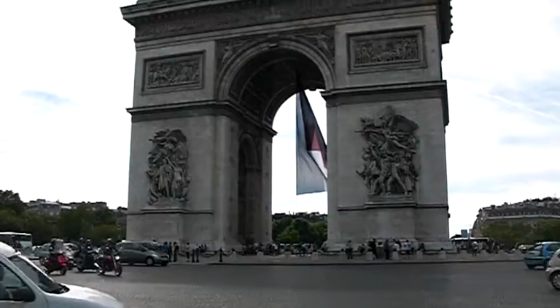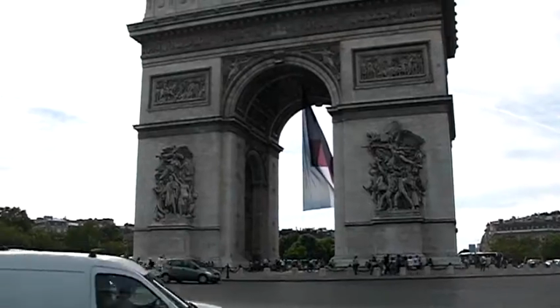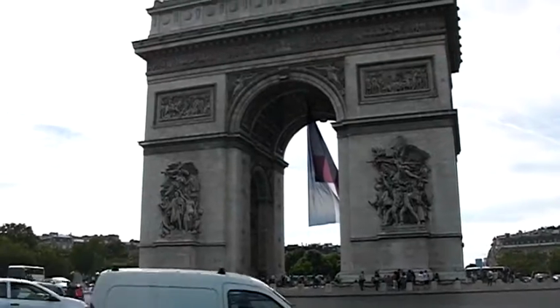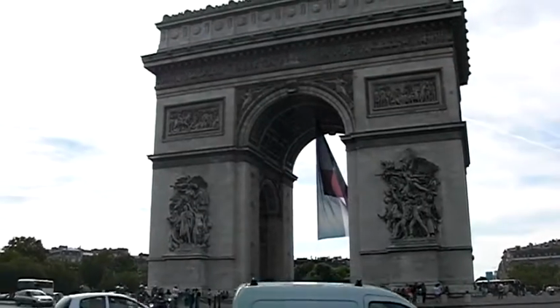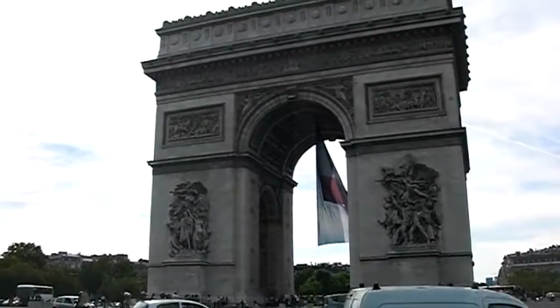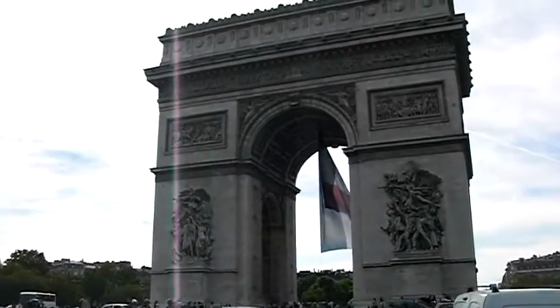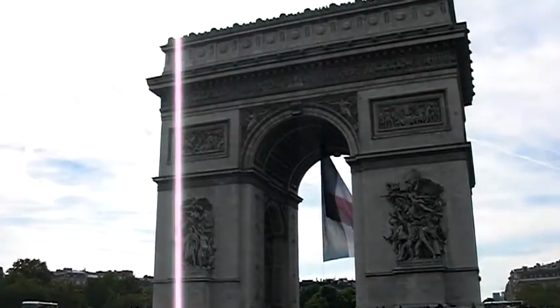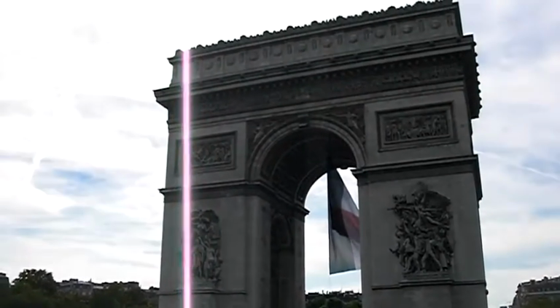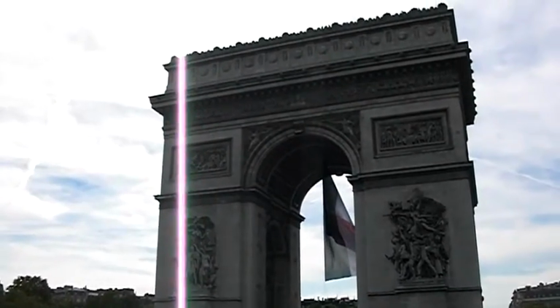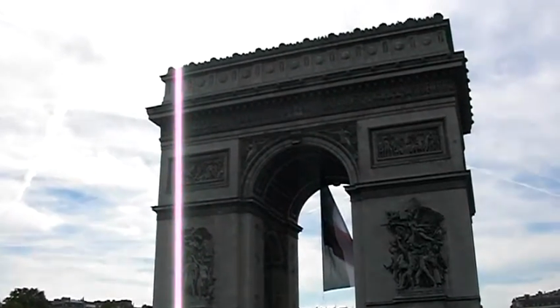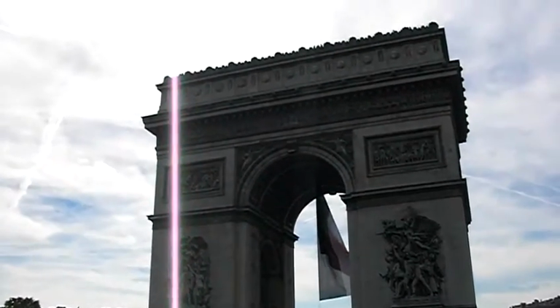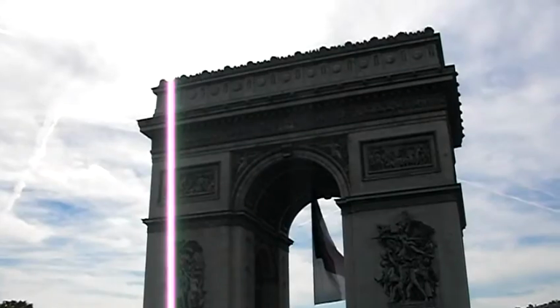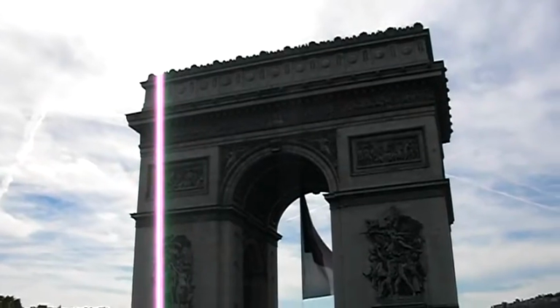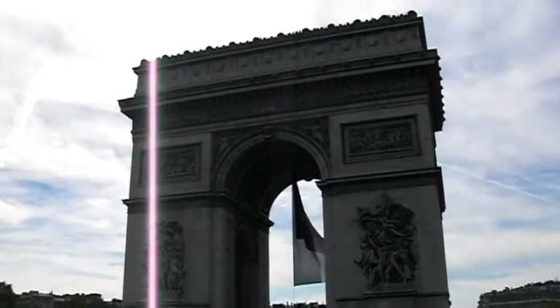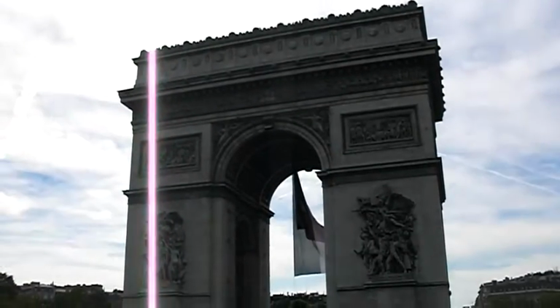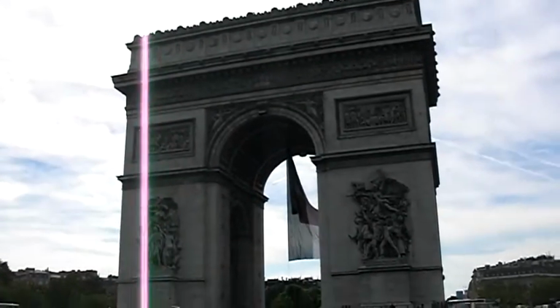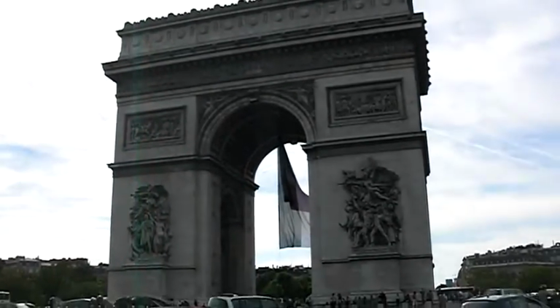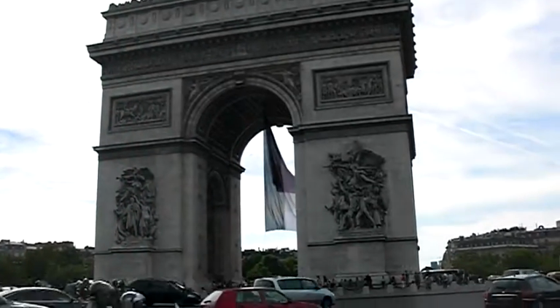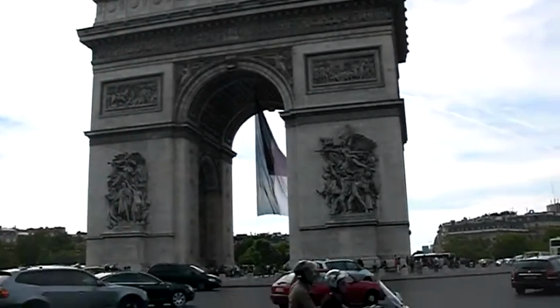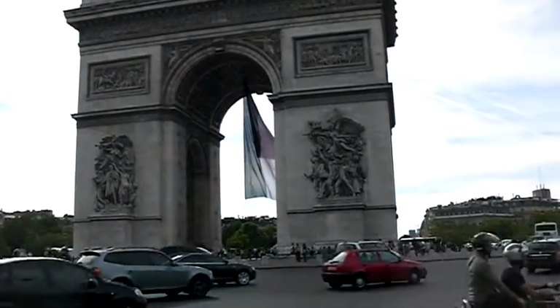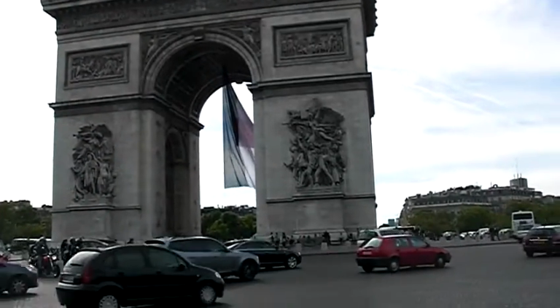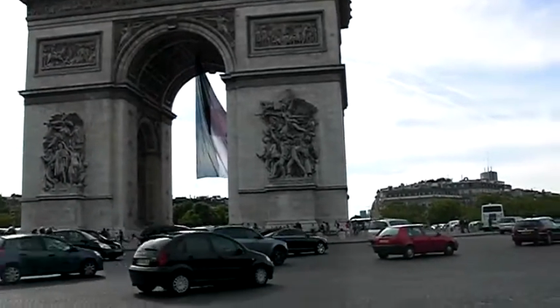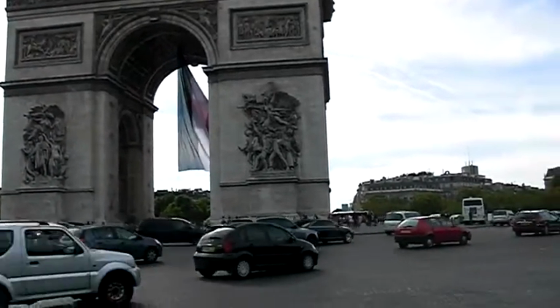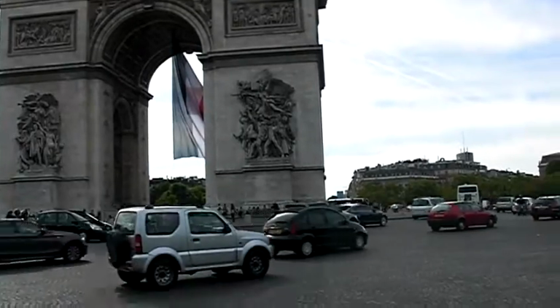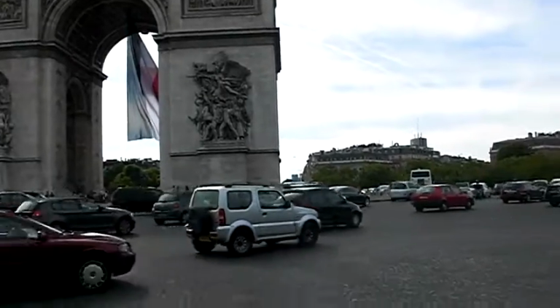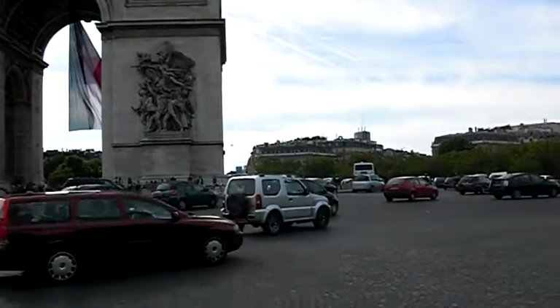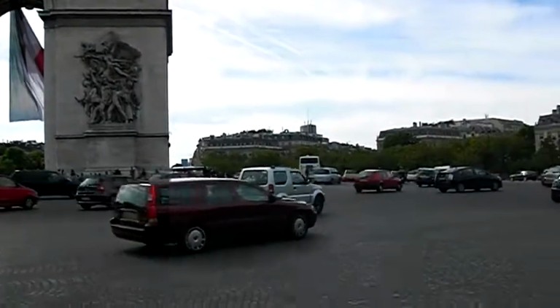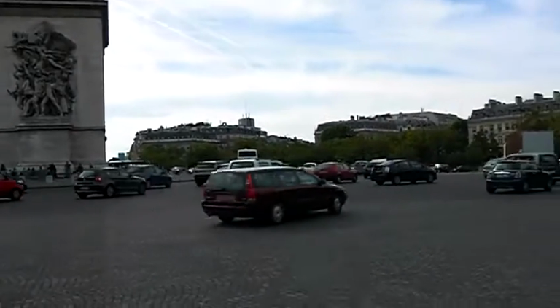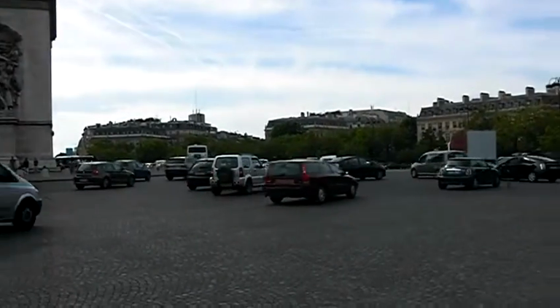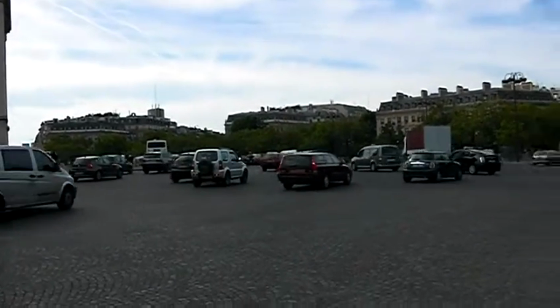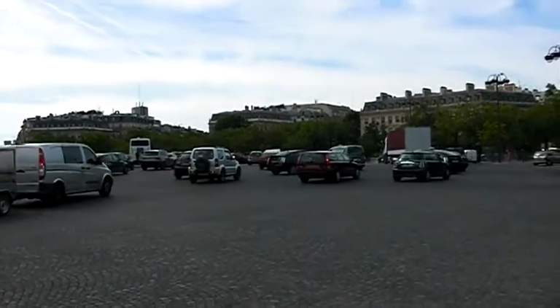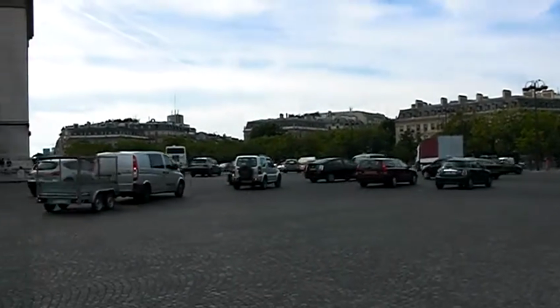Hey ladies and gentlemen, this is the real Arc de Triomphe in Paris. Not the other one that was near the Louvre — that was like a mini Arc de Triomphe, and that fooled me too. But this is the real deal.